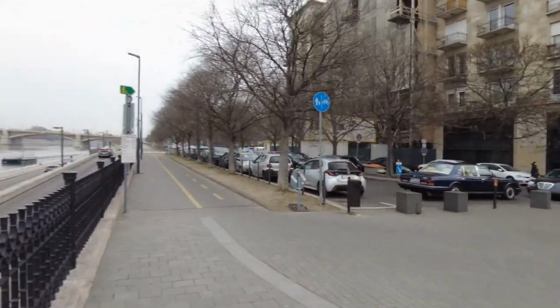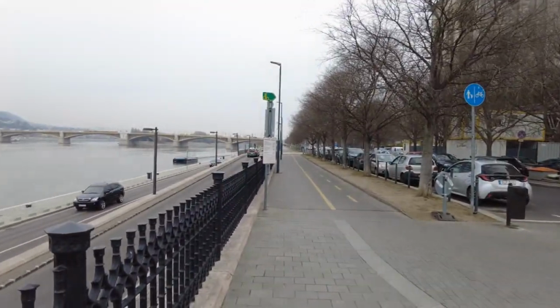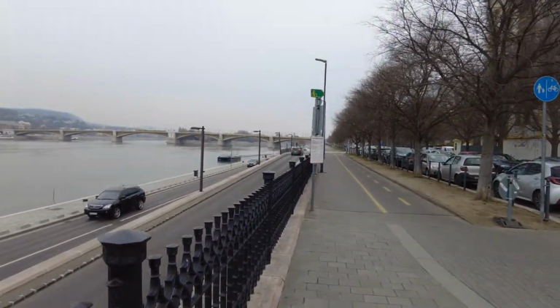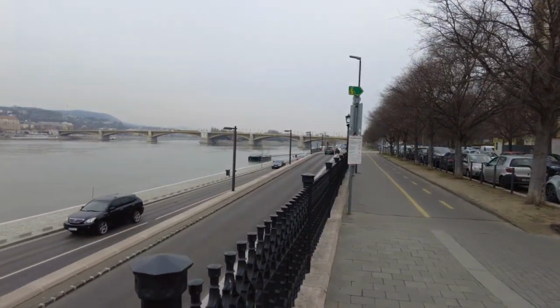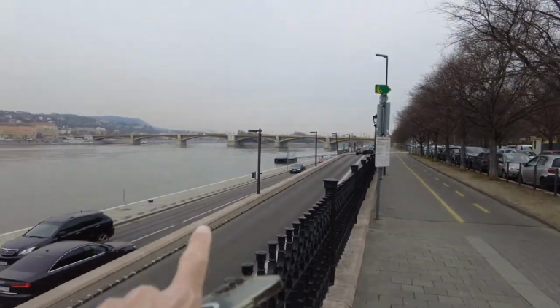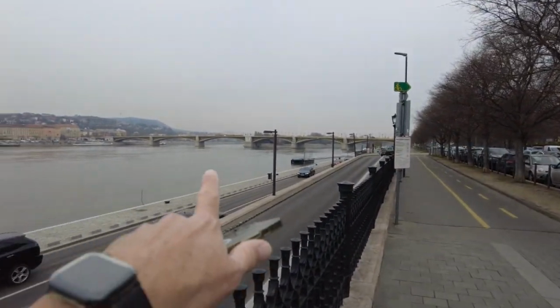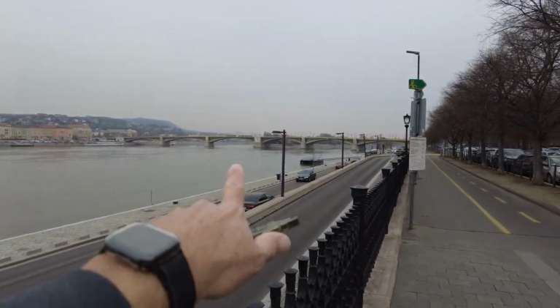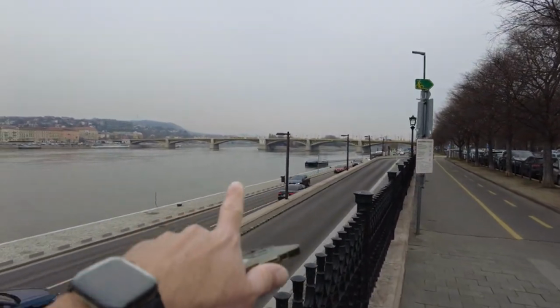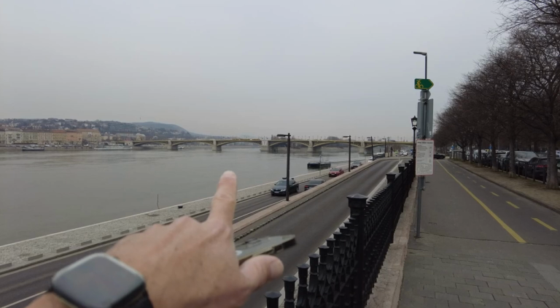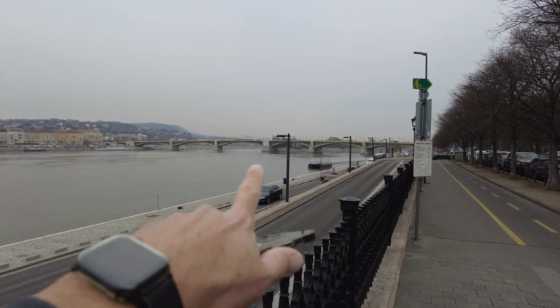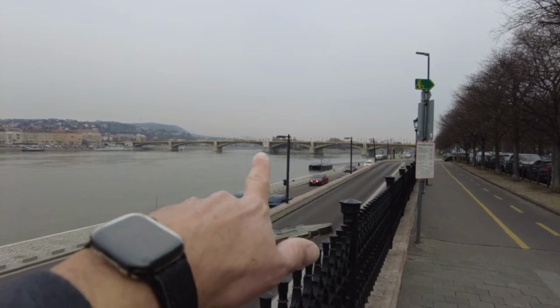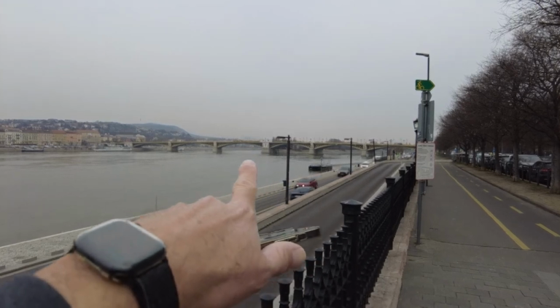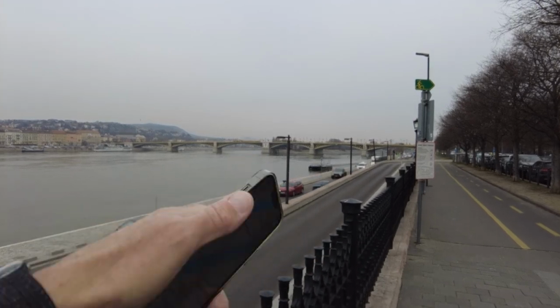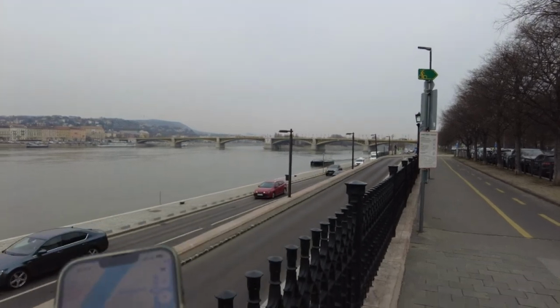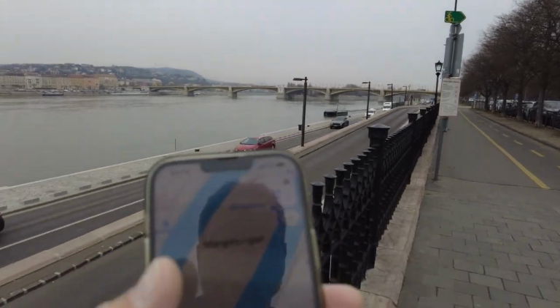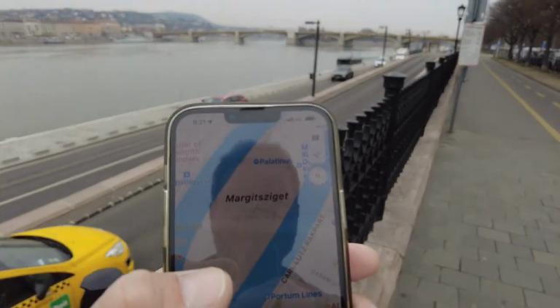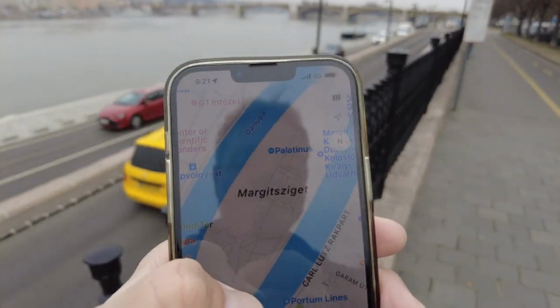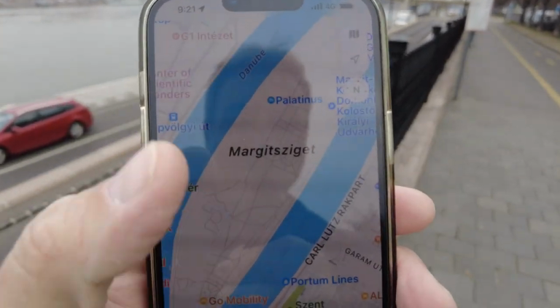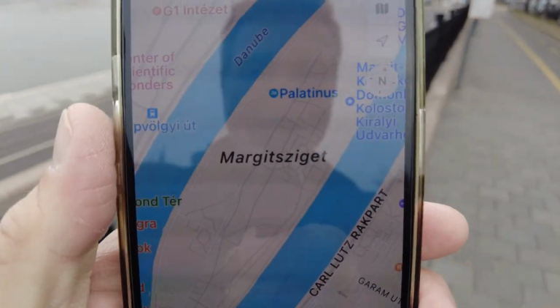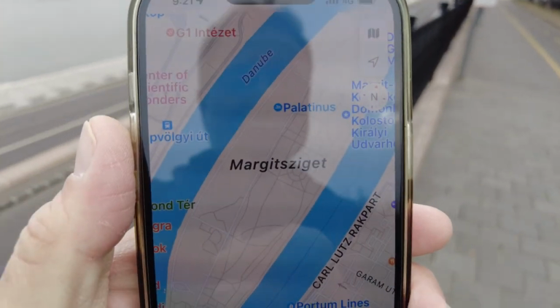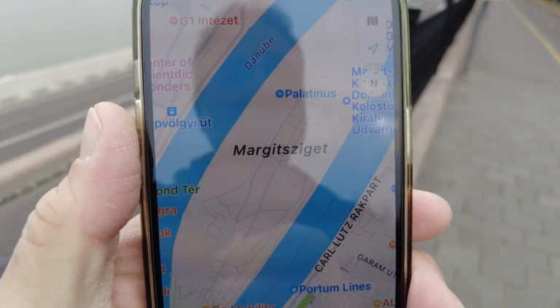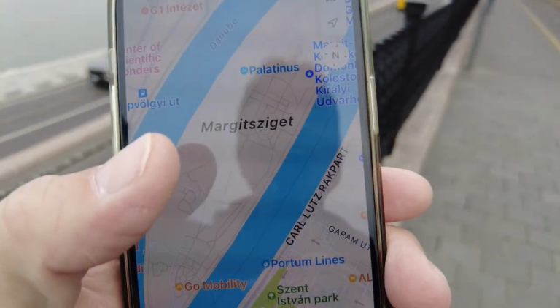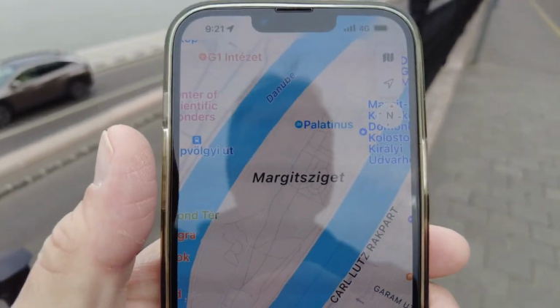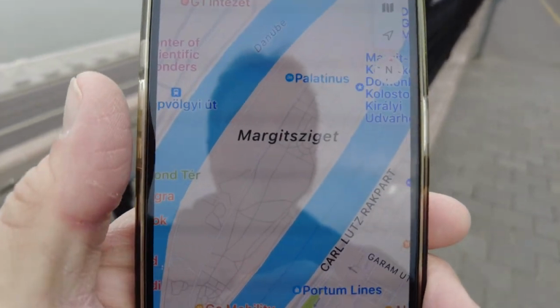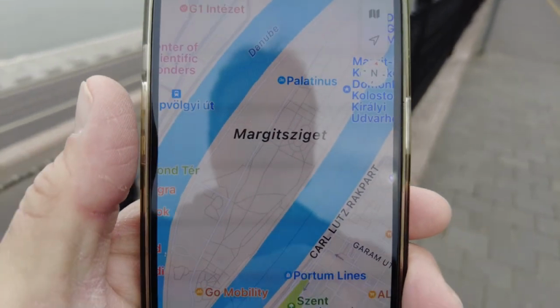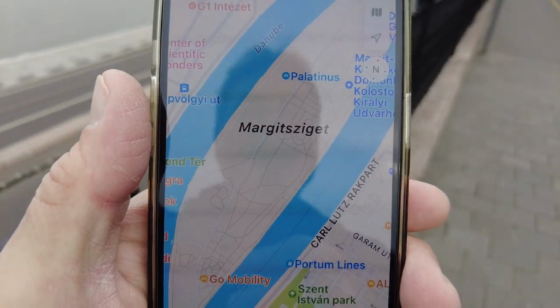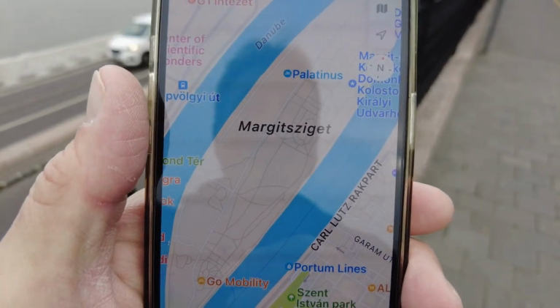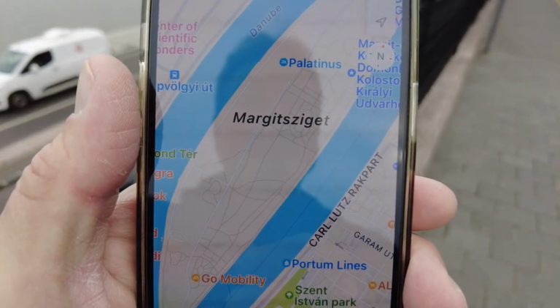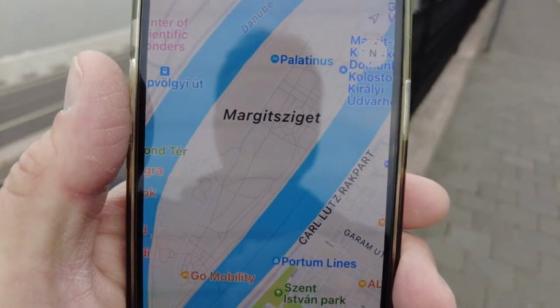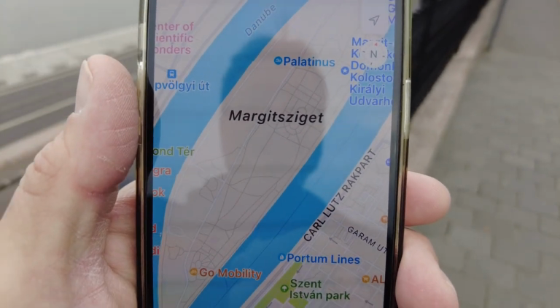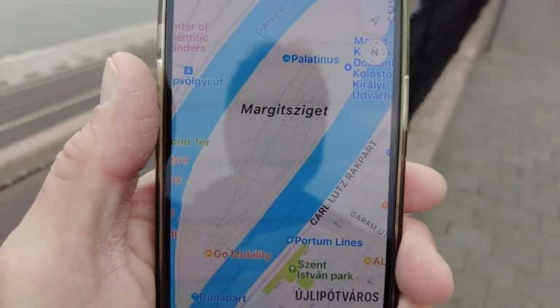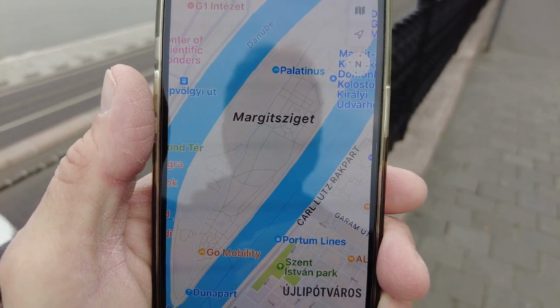So that's the bridge and you can kind of see right in the middle they have a get-off point where you can go to that island. This is the name of the island because I certainly don't want to try to pronounce that. Margit Sziget? Margit Sziget.